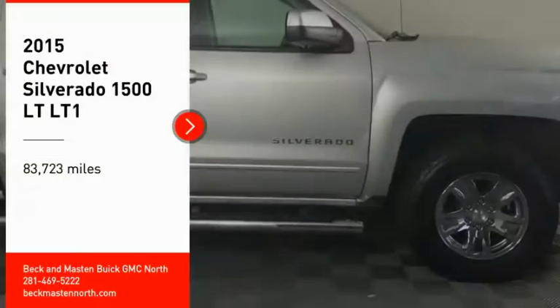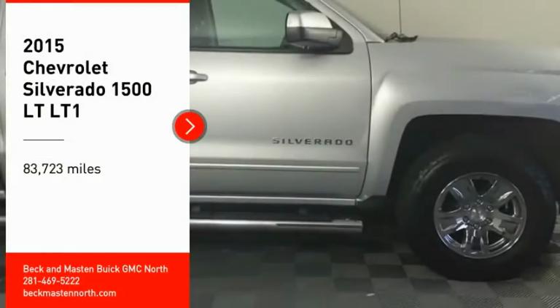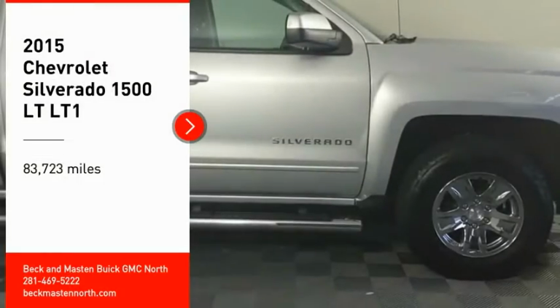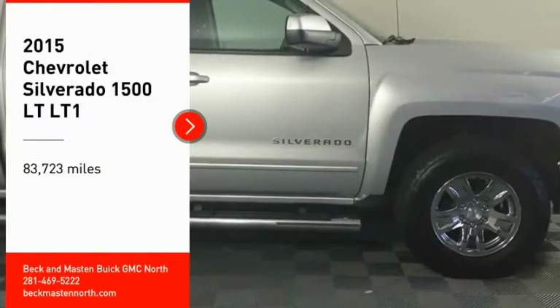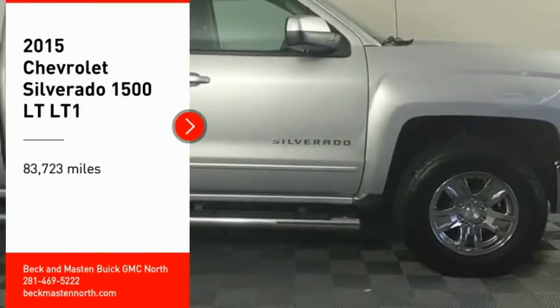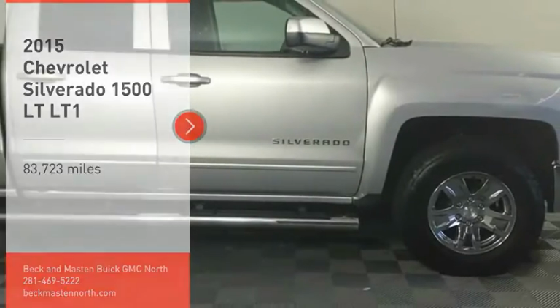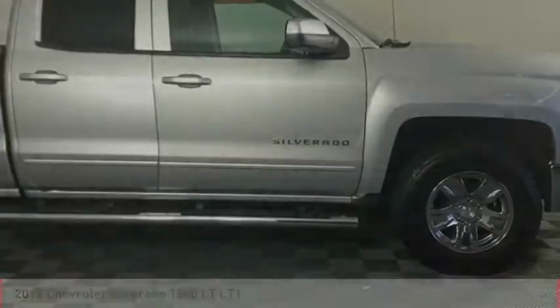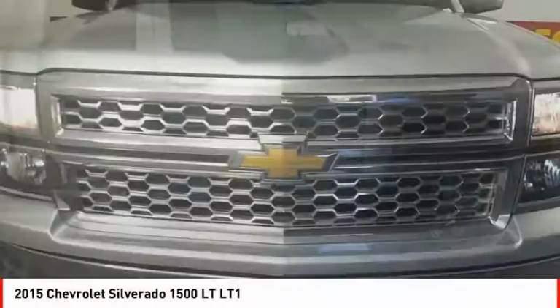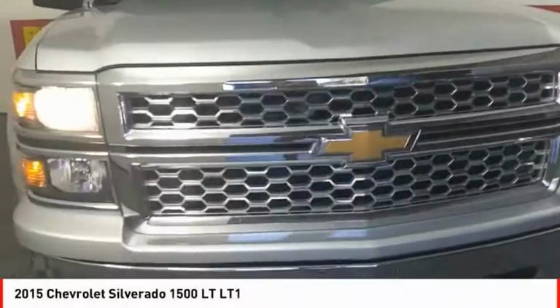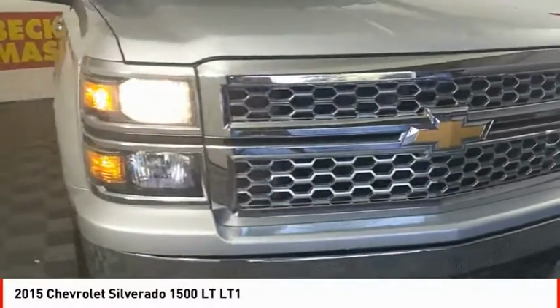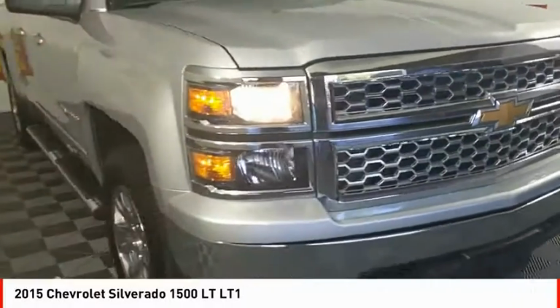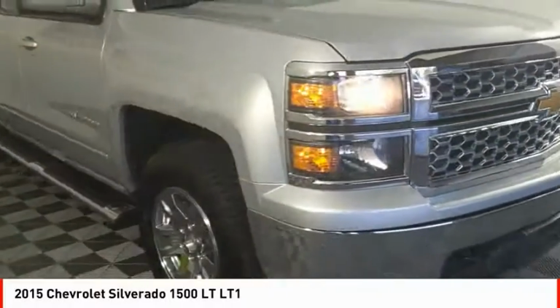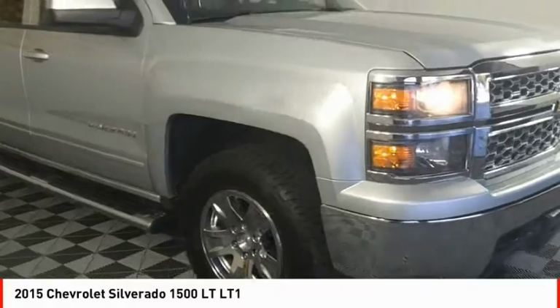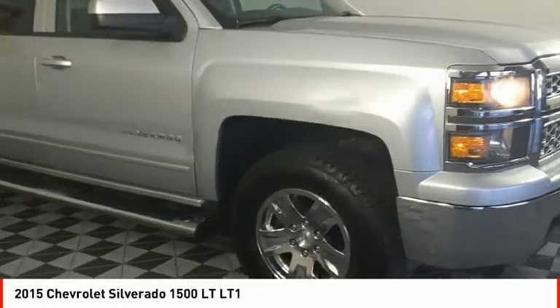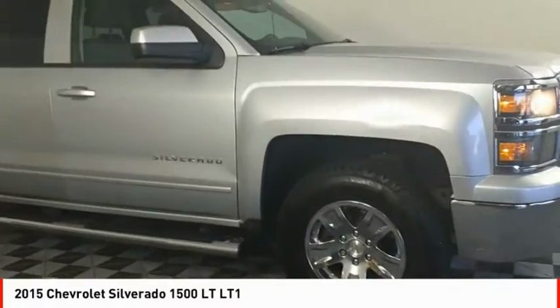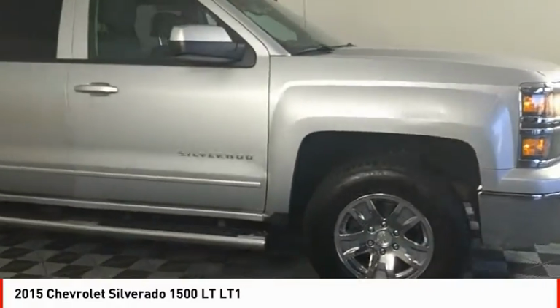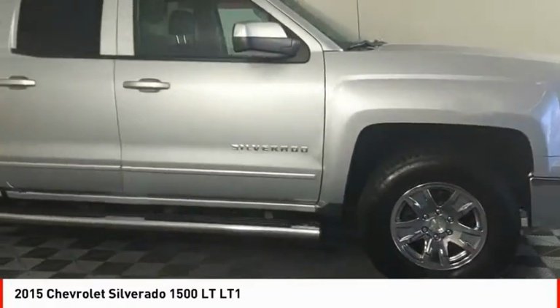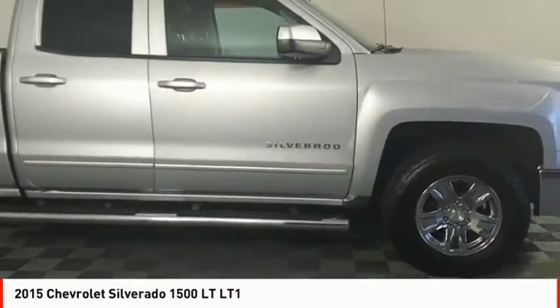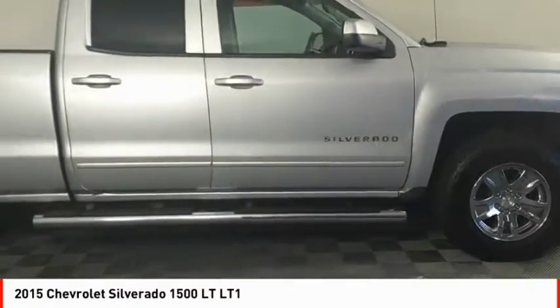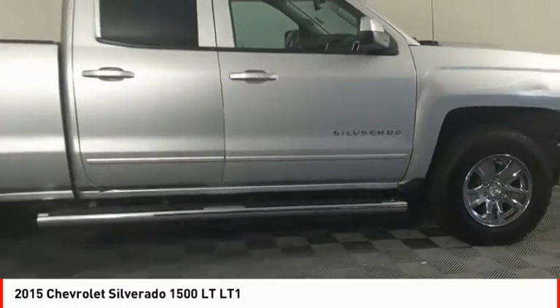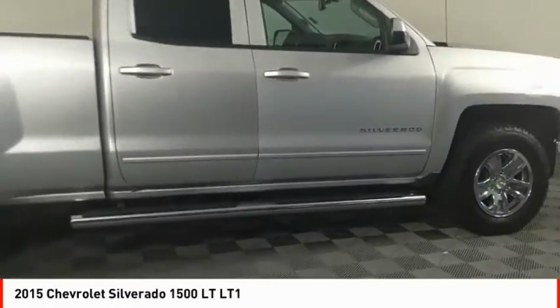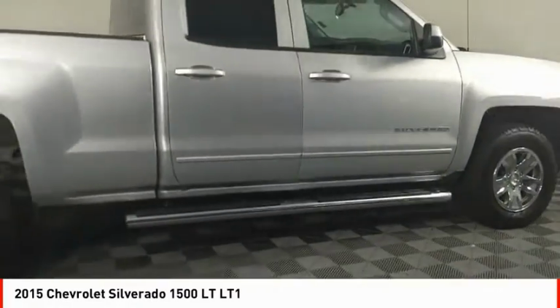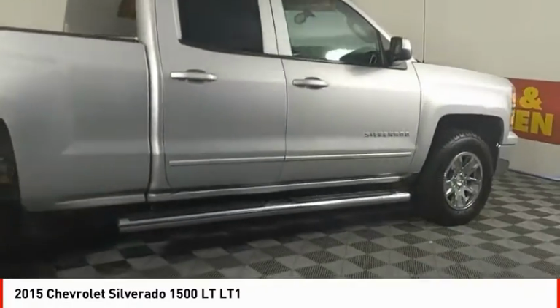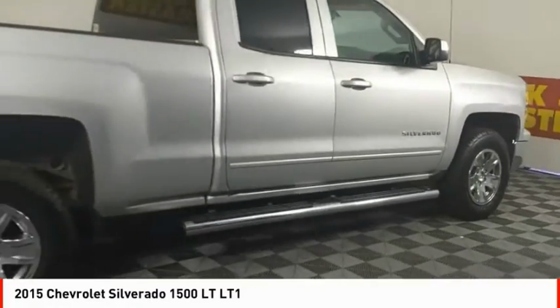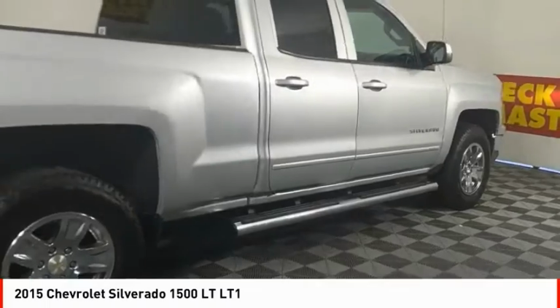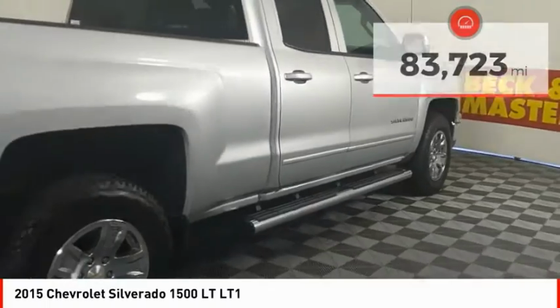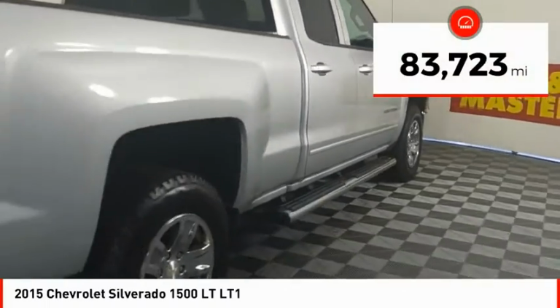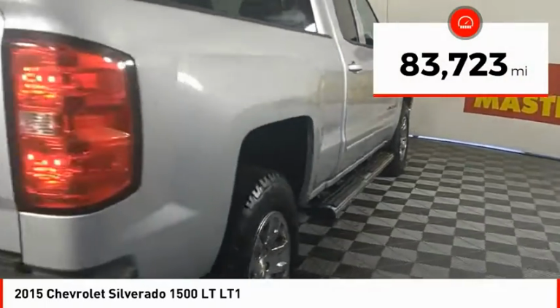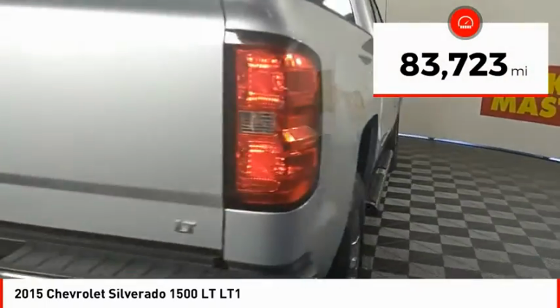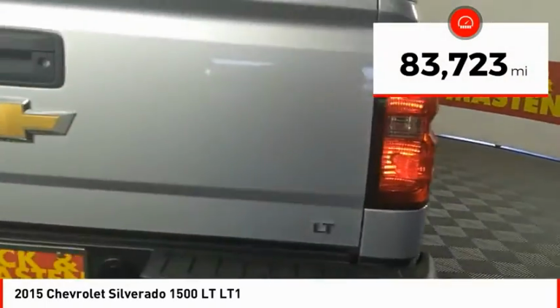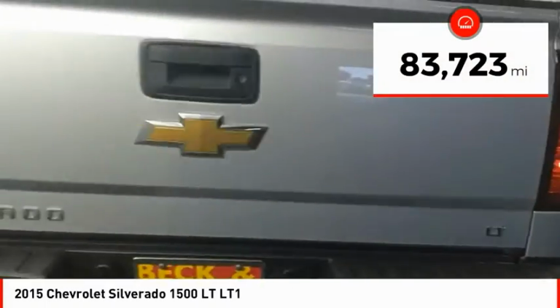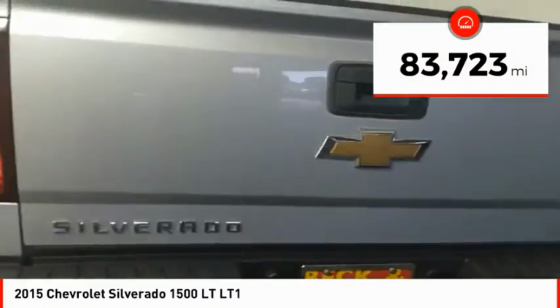We are pleased to show you the 2015 Silverado 1500. The Chevy Silverado 1500 has the lowest cost of ownership of any full-size pickup. This vehicle has less than 85,000 miles.